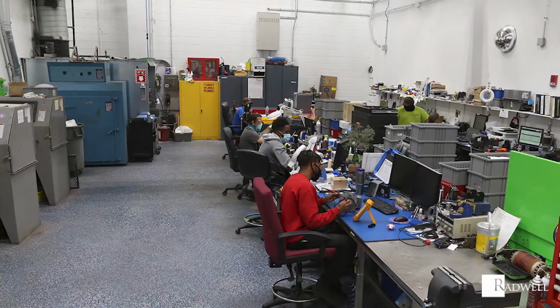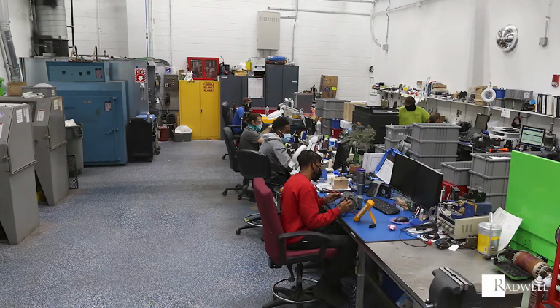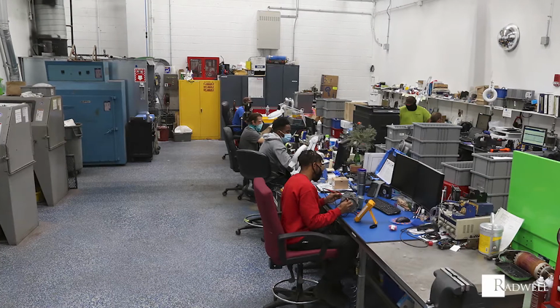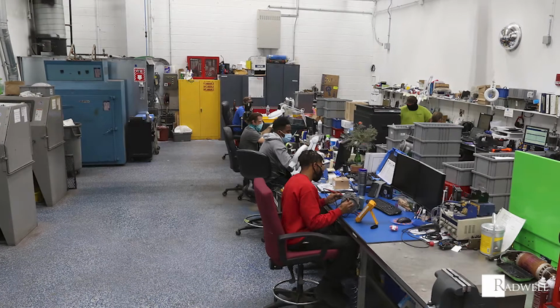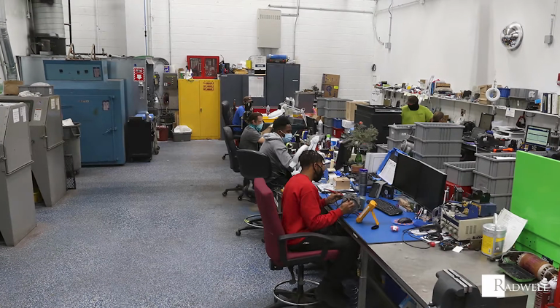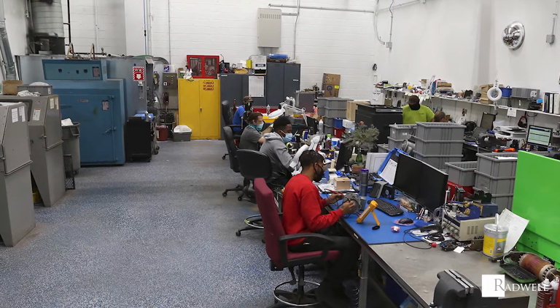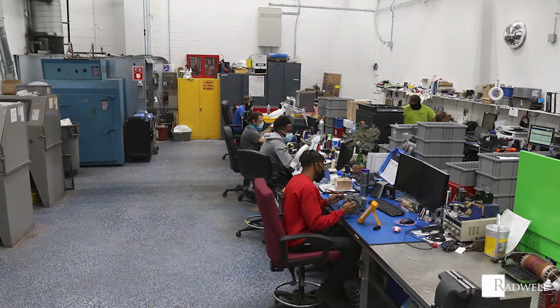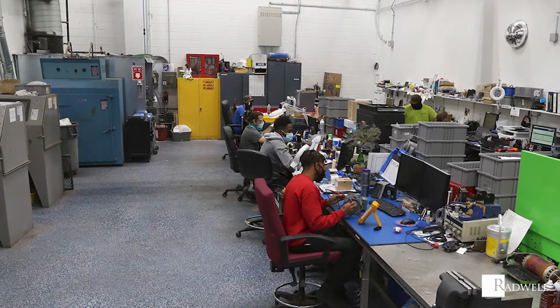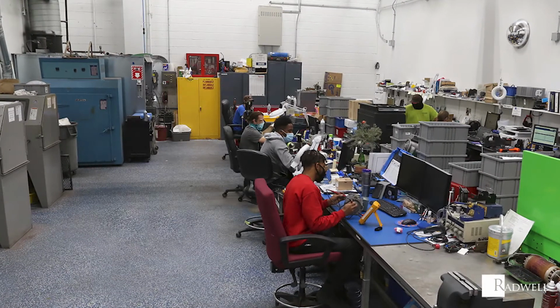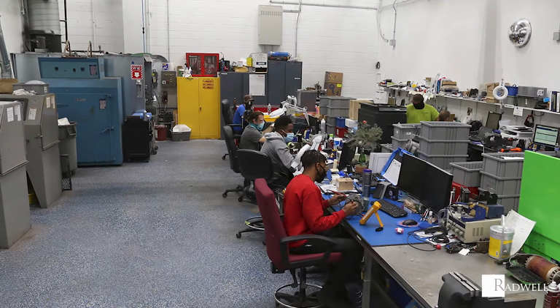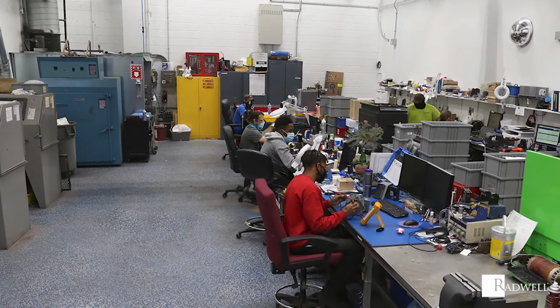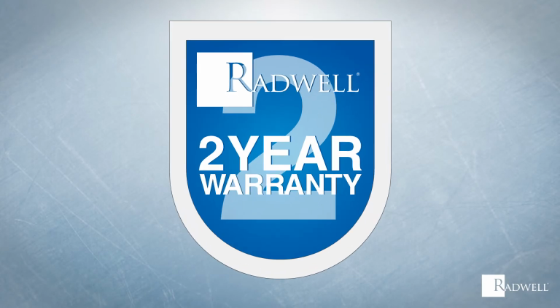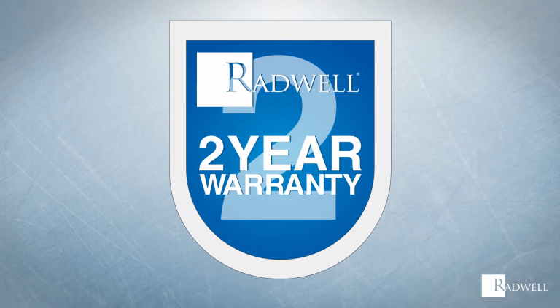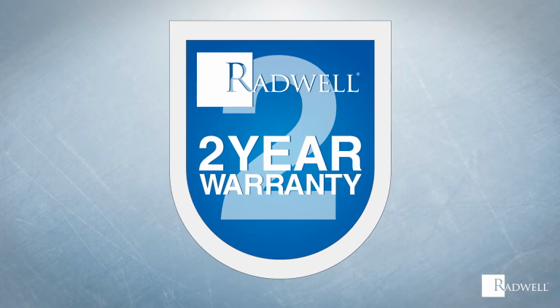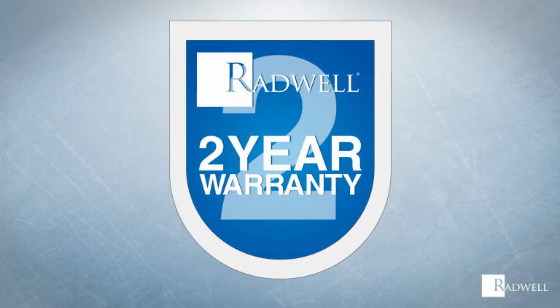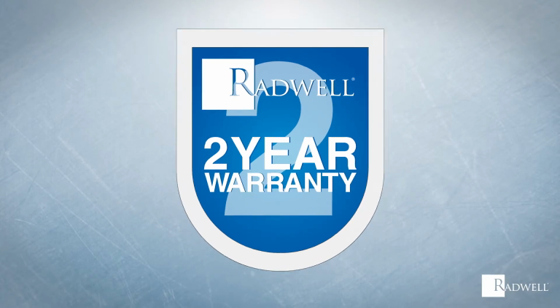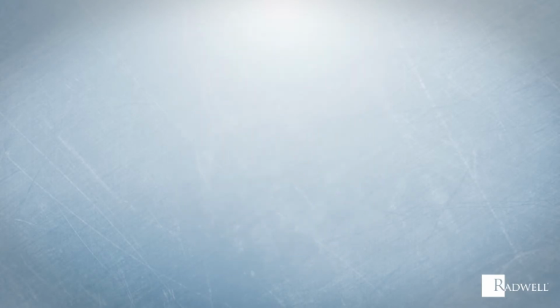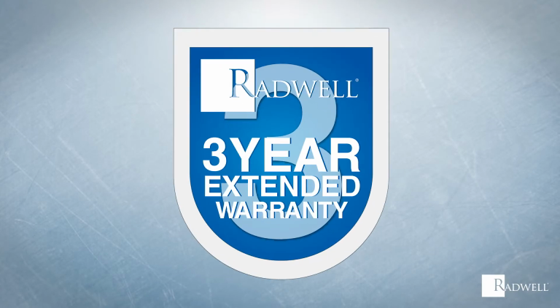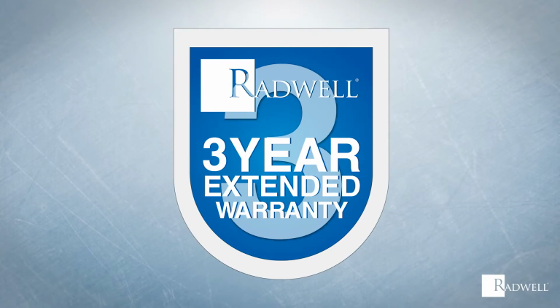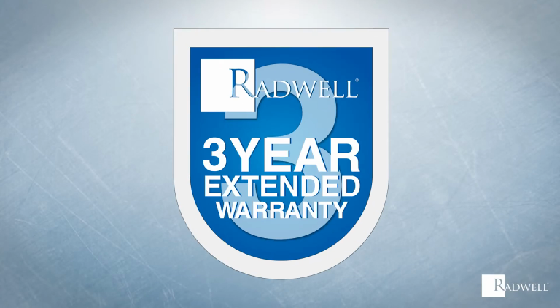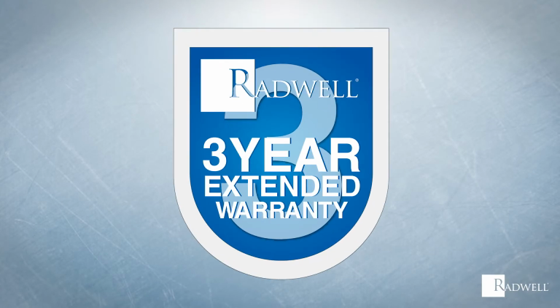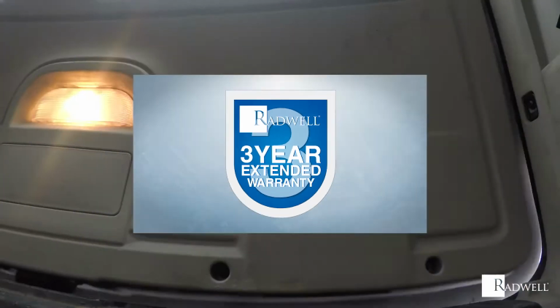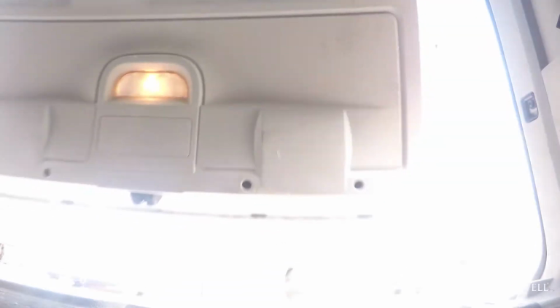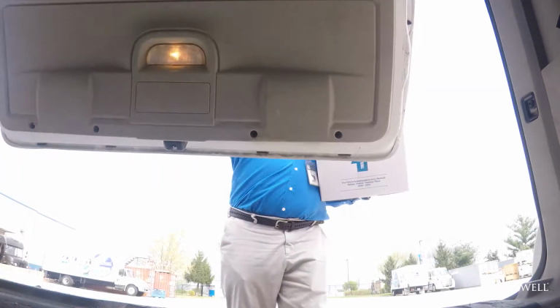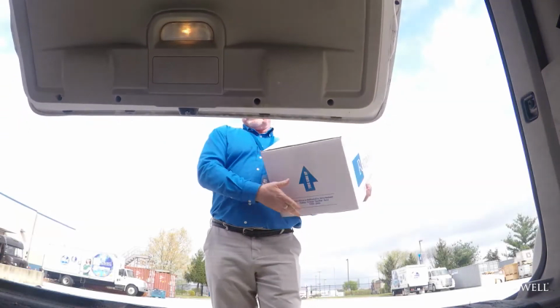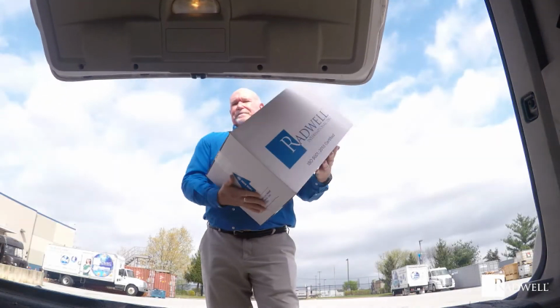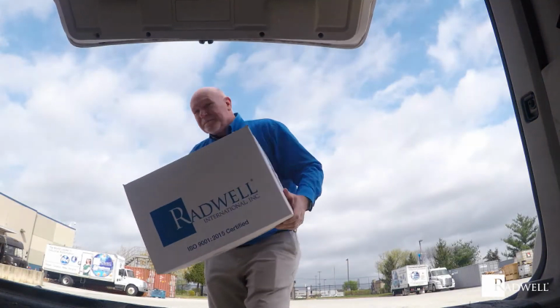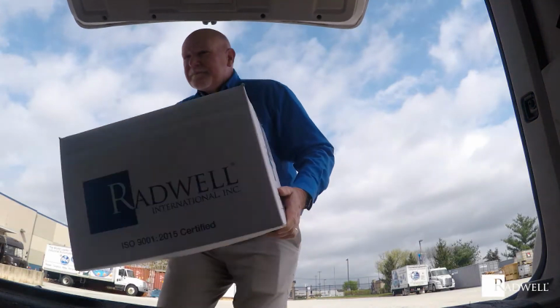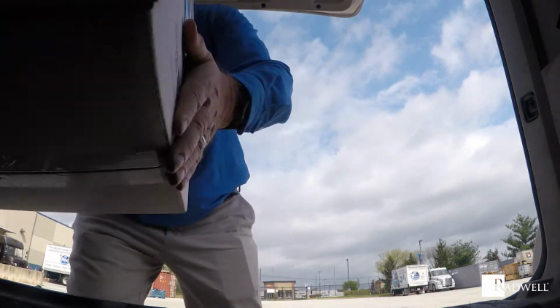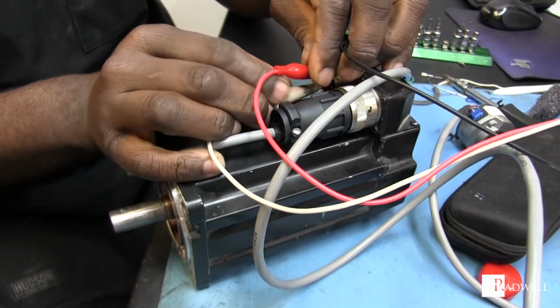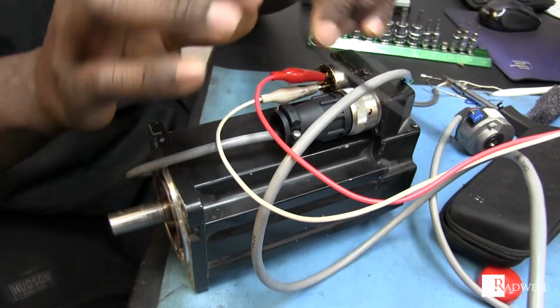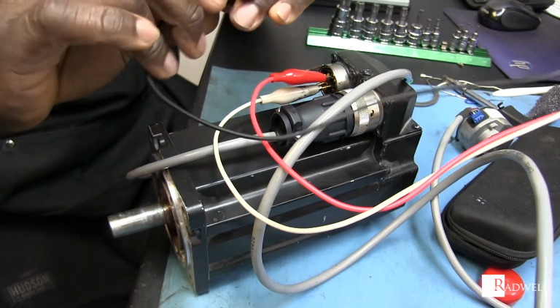Benefits to working with Radwell include our expertly trained and experienced technicians, our two-year warranty on all repairs, our optional three-year warranty on all repairs, and free repair pickup, where available. We also offer five- to ten-day repair turnaround.